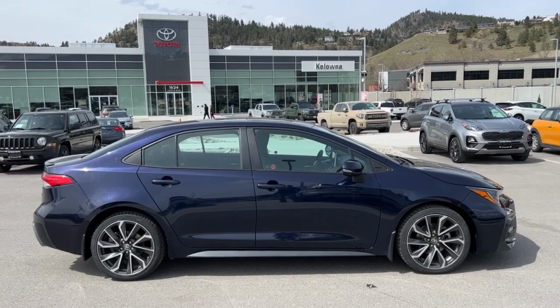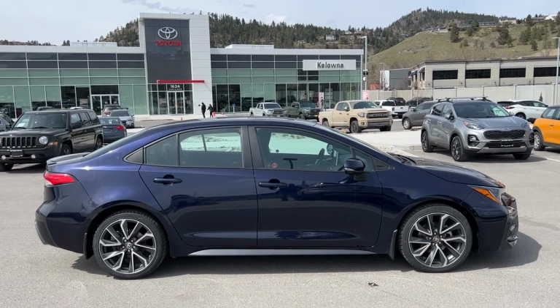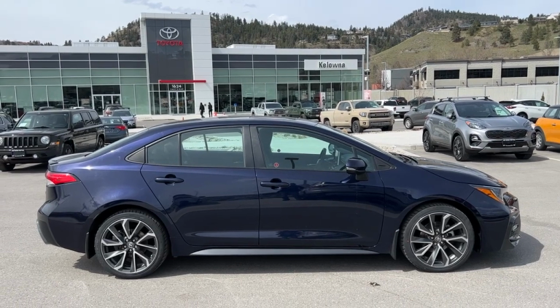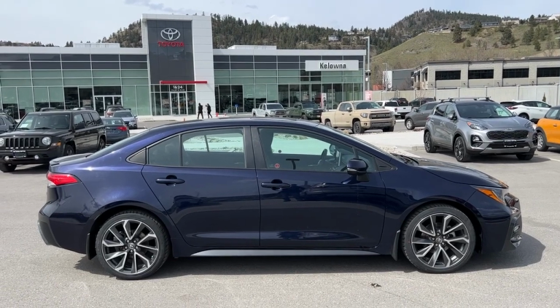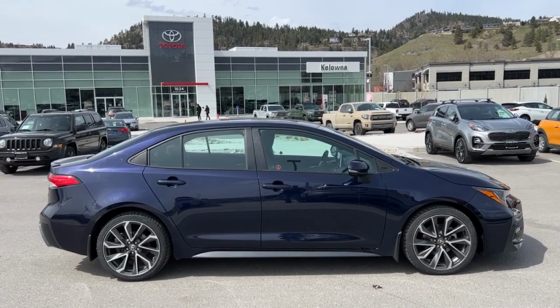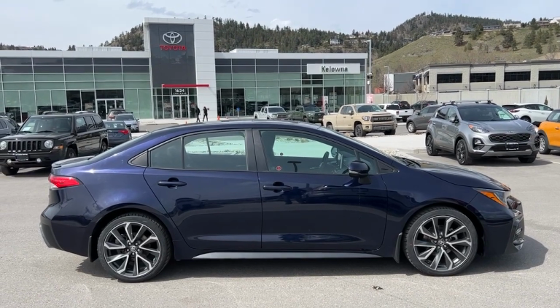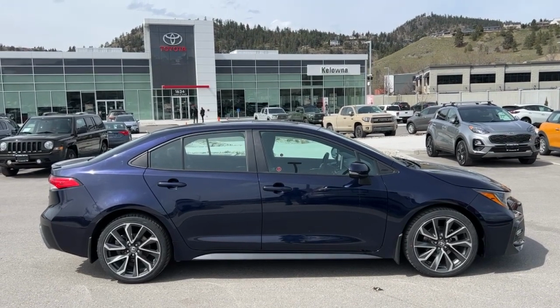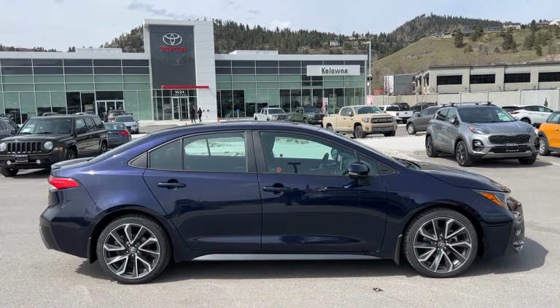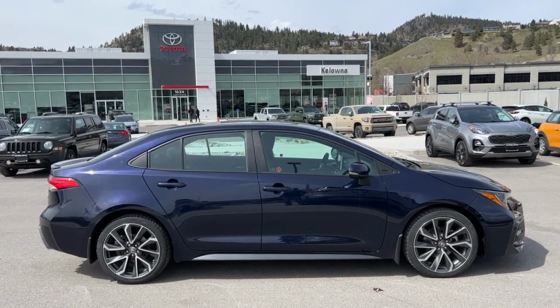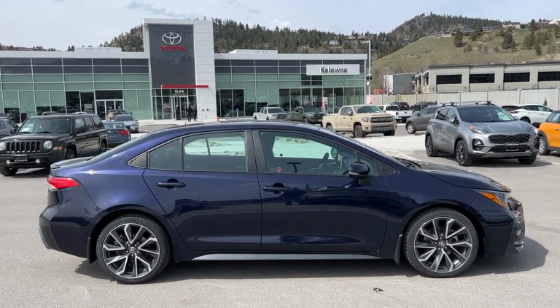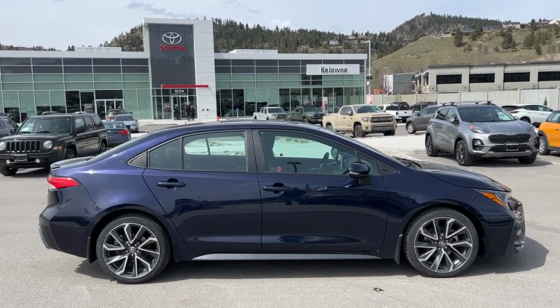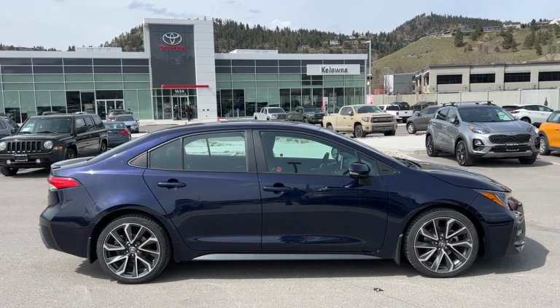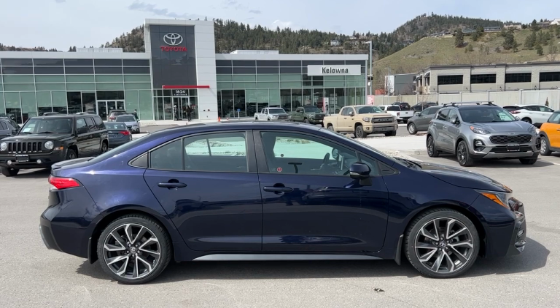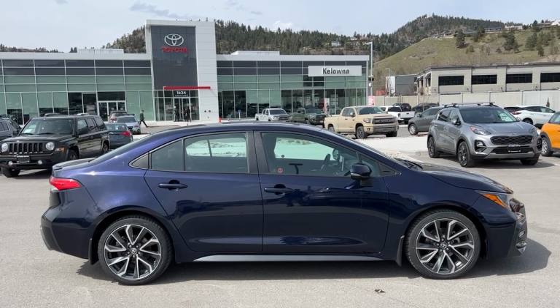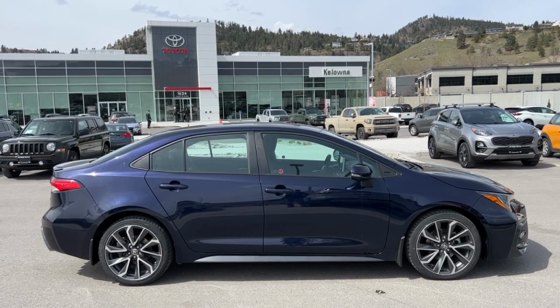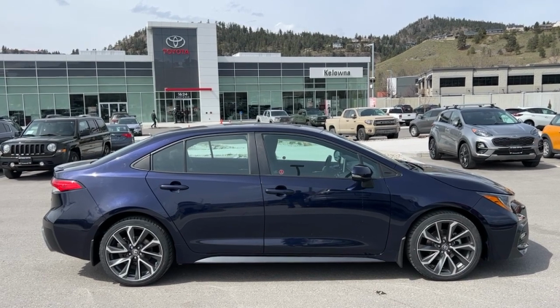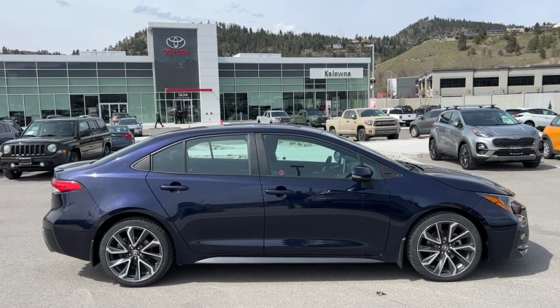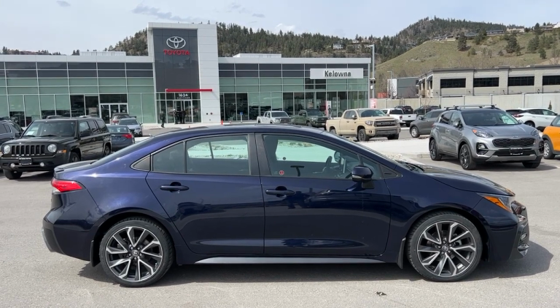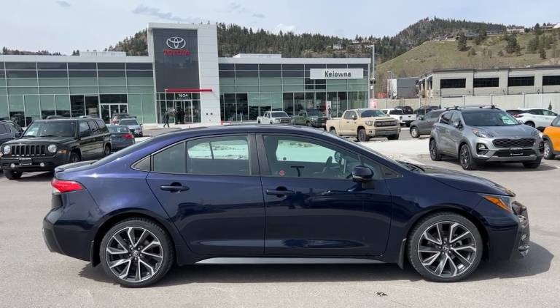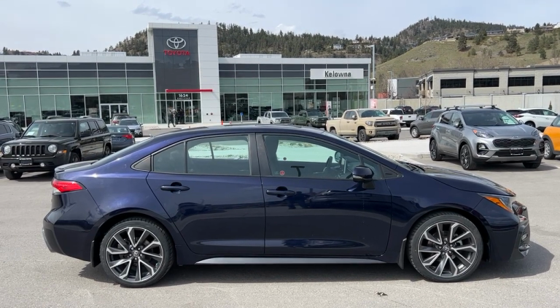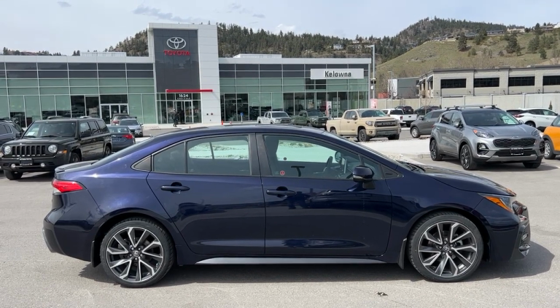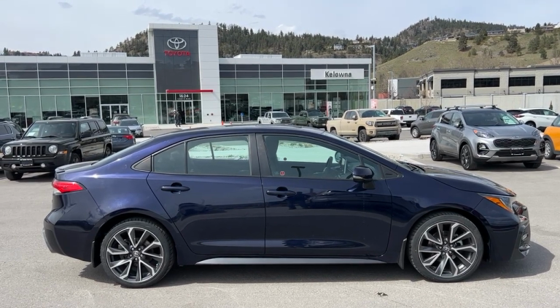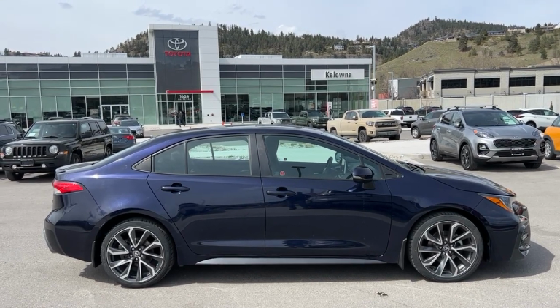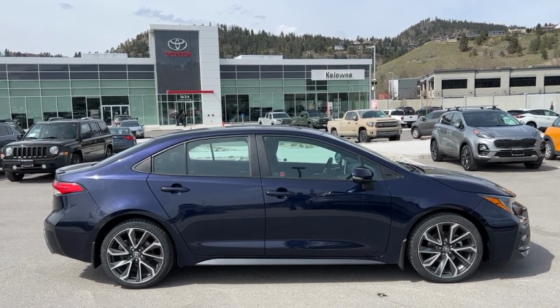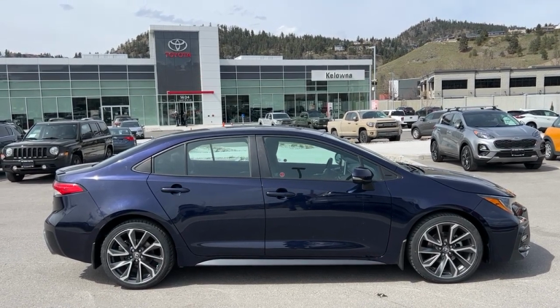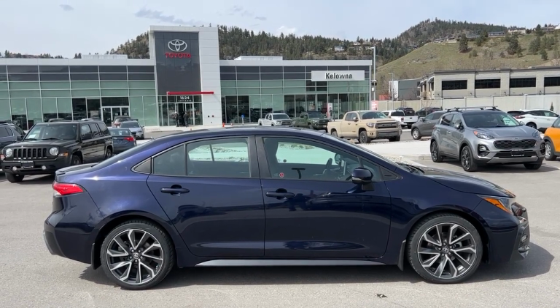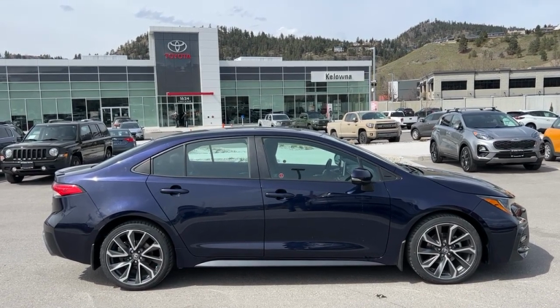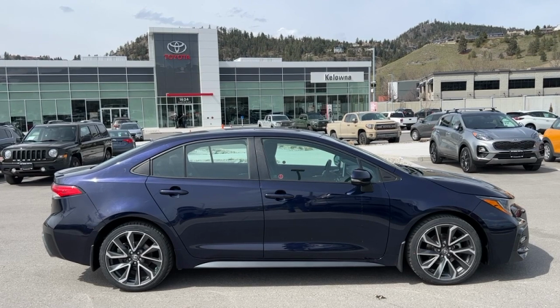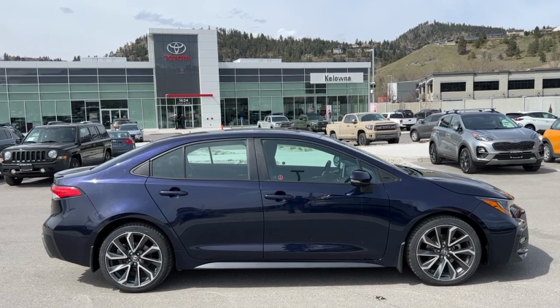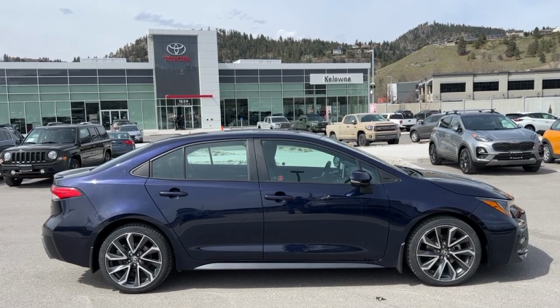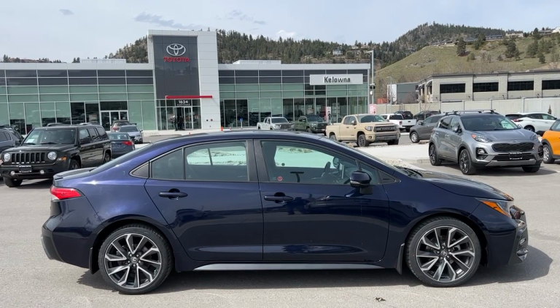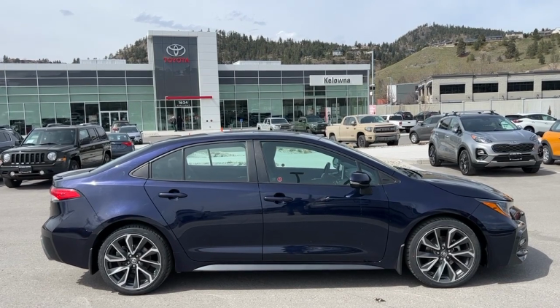Welcome to a video walkaround from Kelowna Toyota. We are located at 1624 Kerry Road in Kelowna, BC, Canada, right here in the heart of the Okanagan. Today we're going to check out this 2020 Toyota Corolla SE.